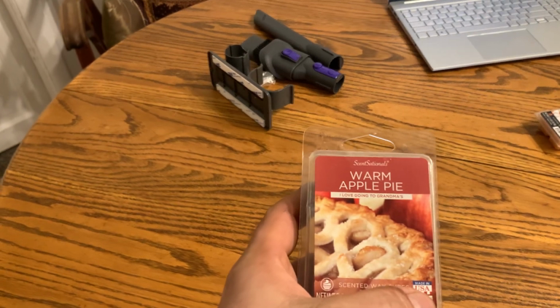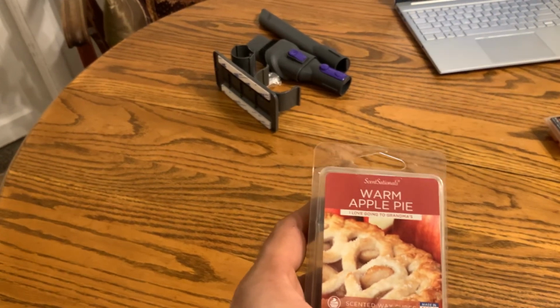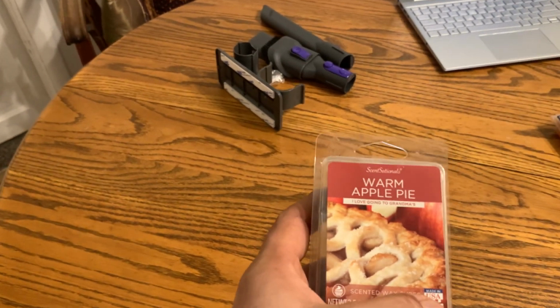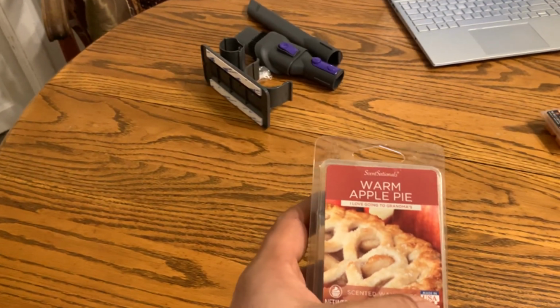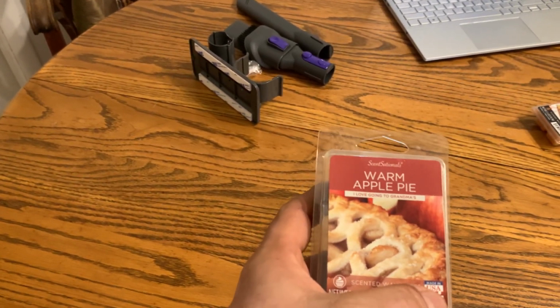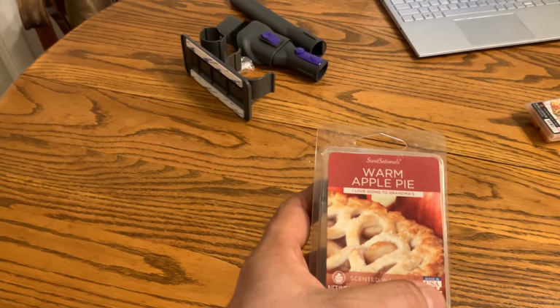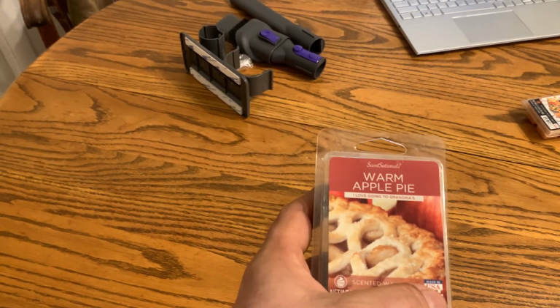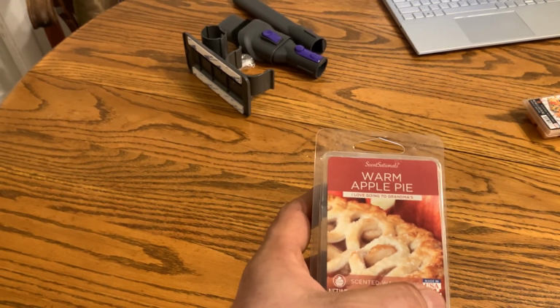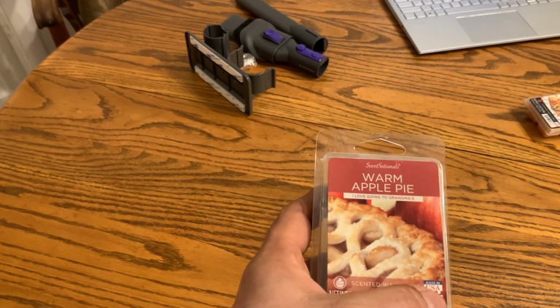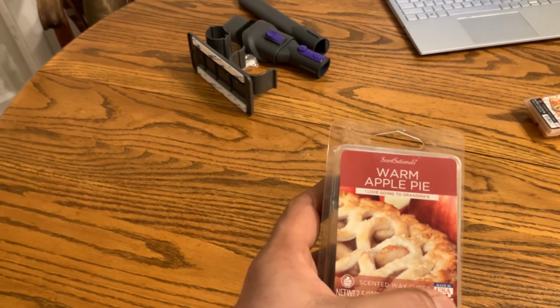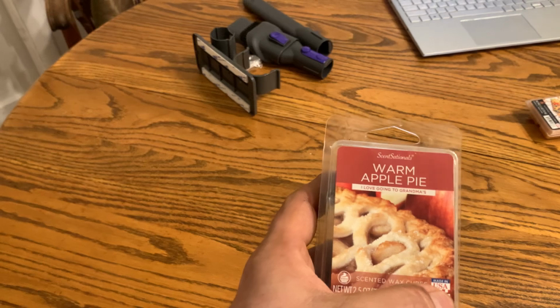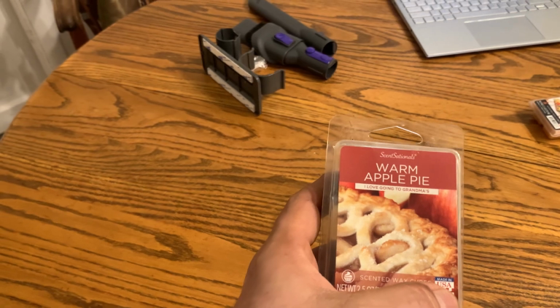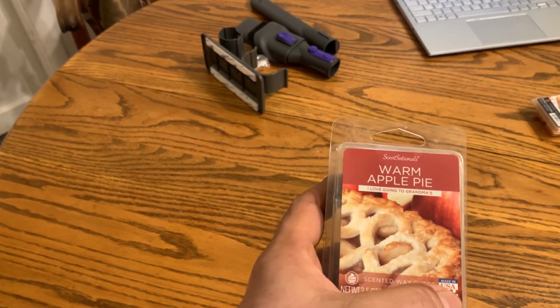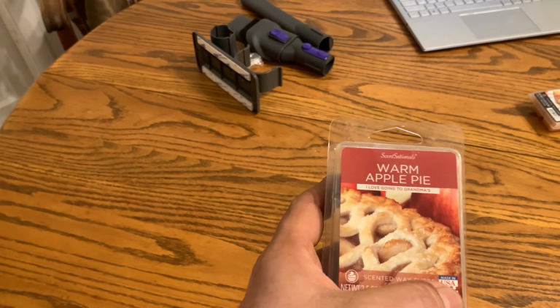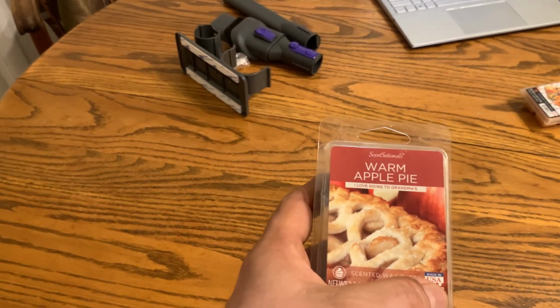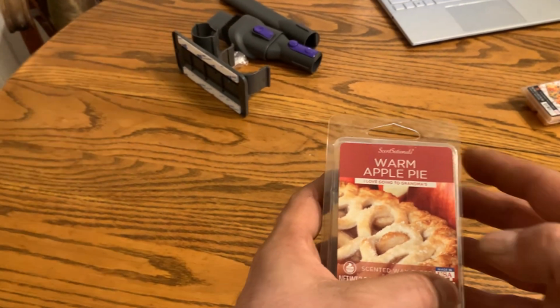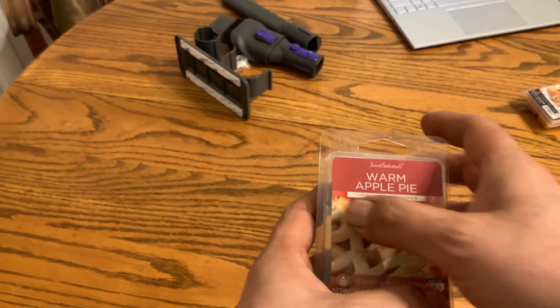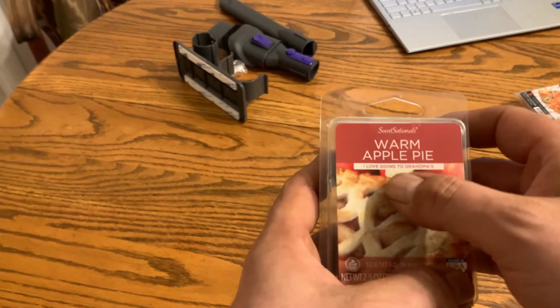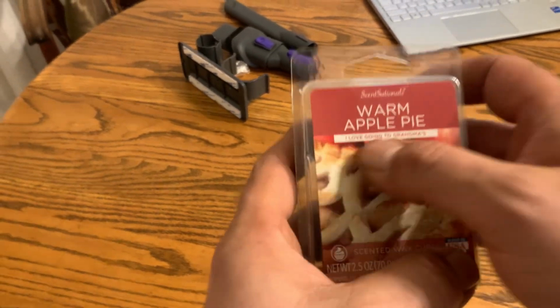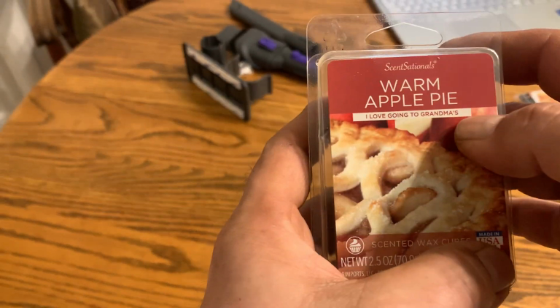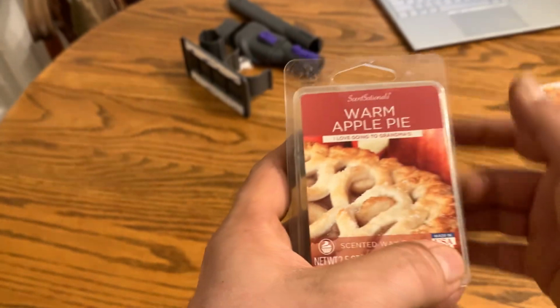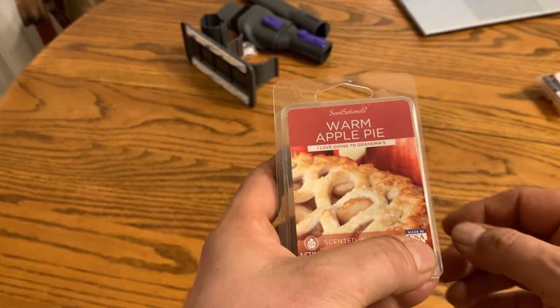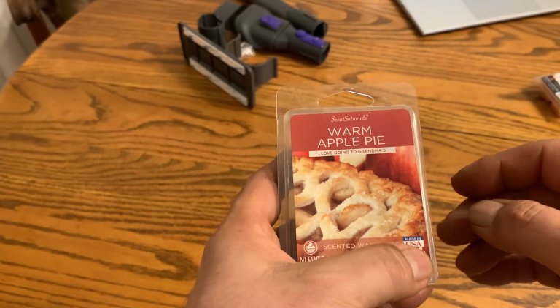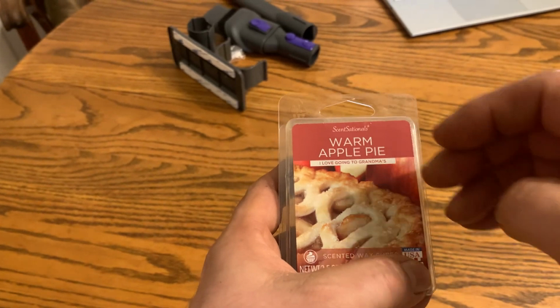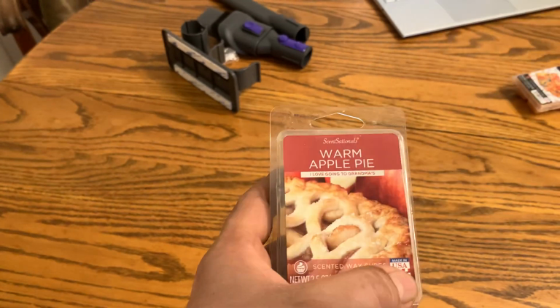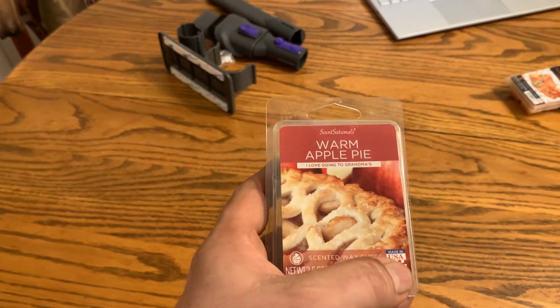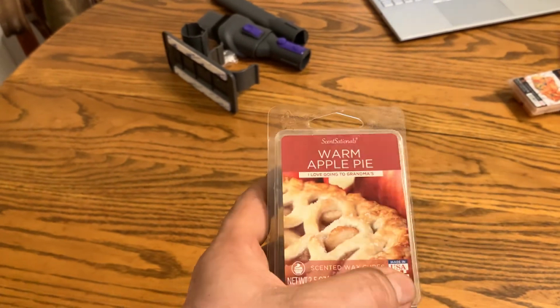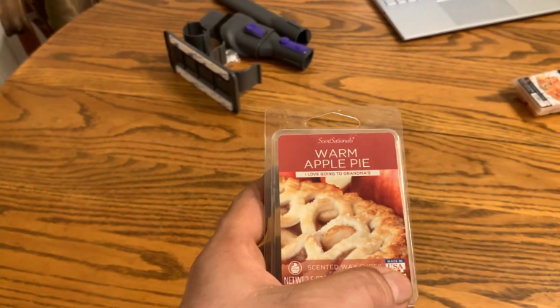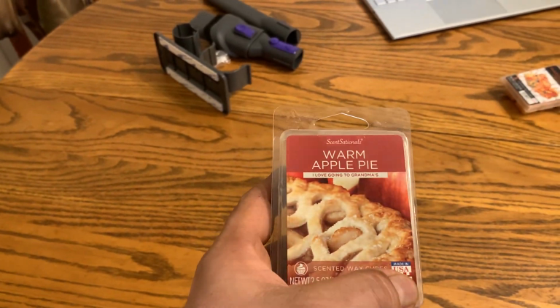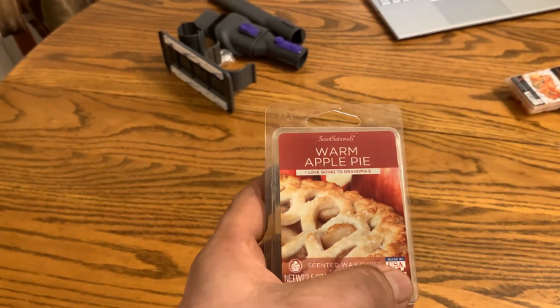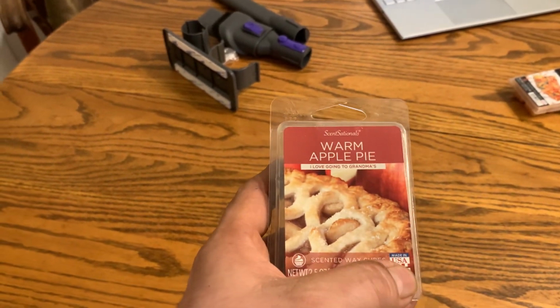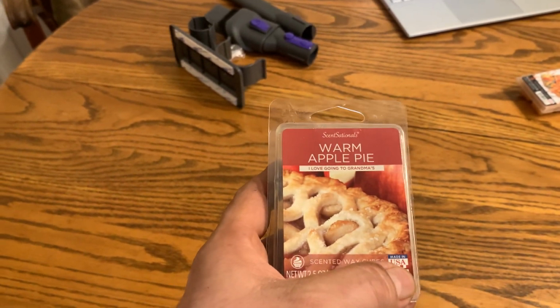Hey there, today we're taking a look at the Scentsationals Warm Apple Pie Scented Wax Cubes. It says on there, 'I love going to grandma's.' This will make your house smell just like fresh baked apple pie.